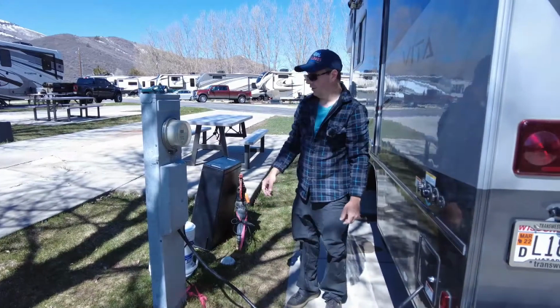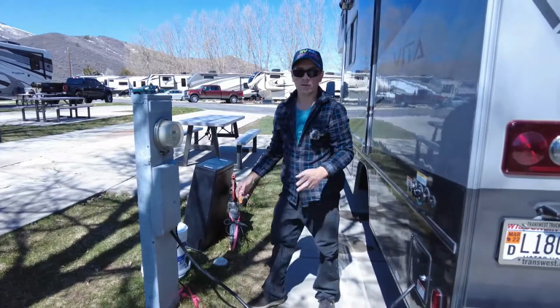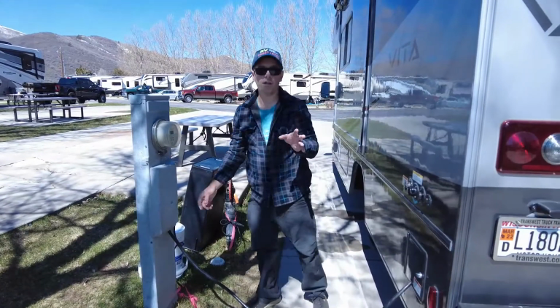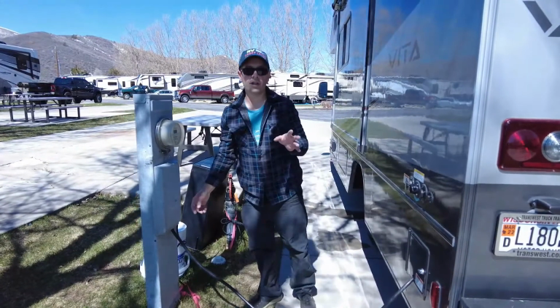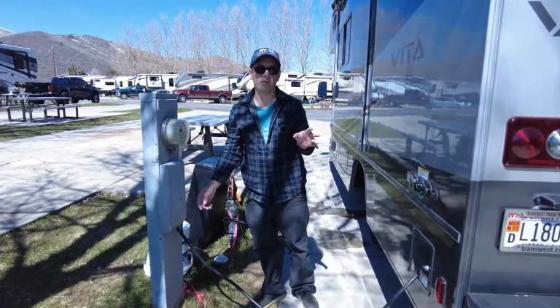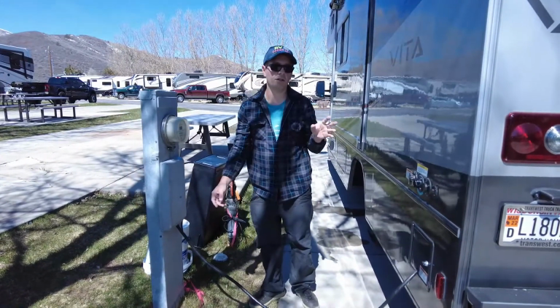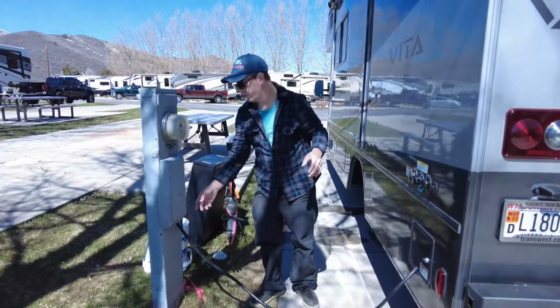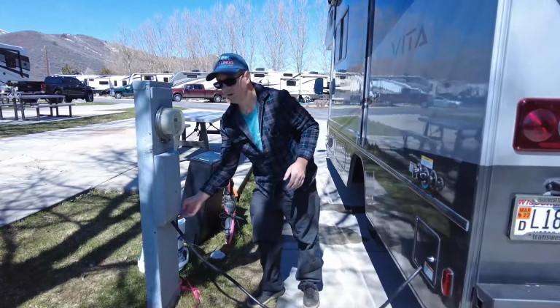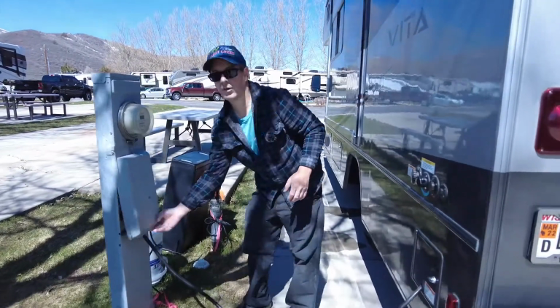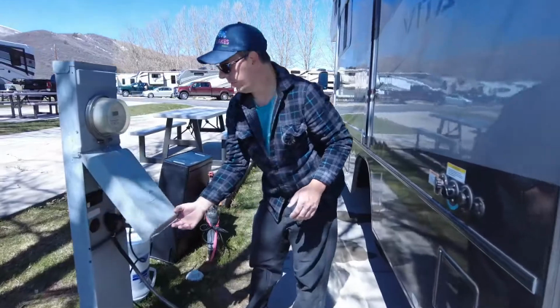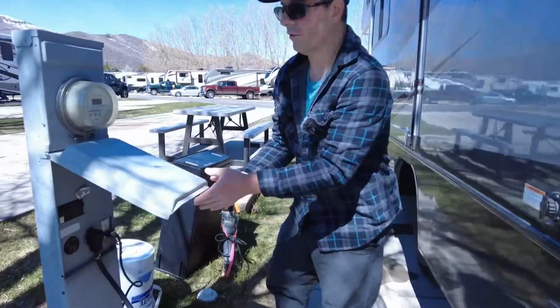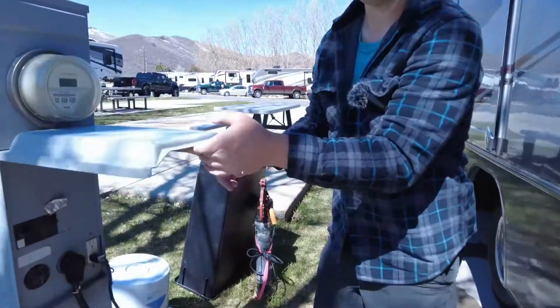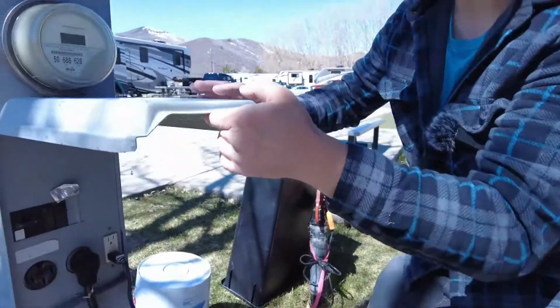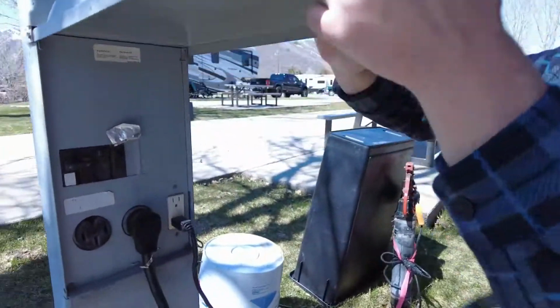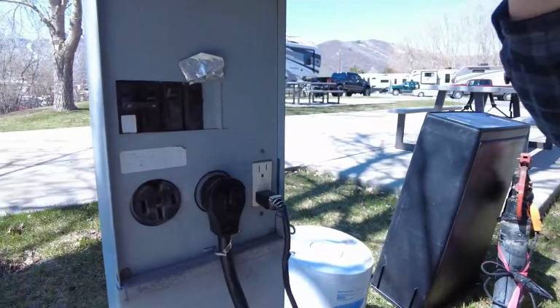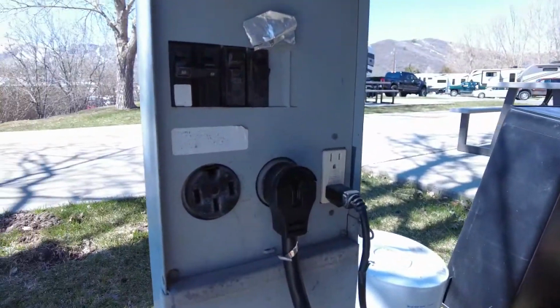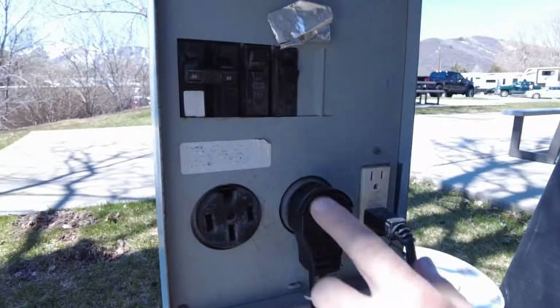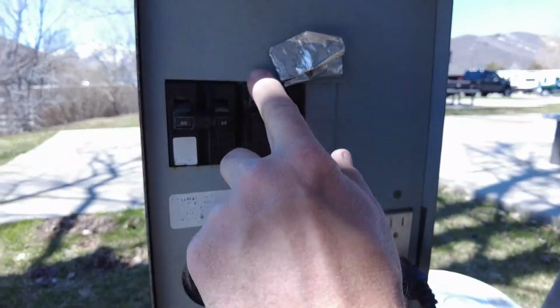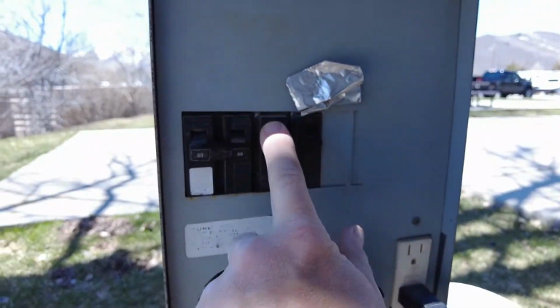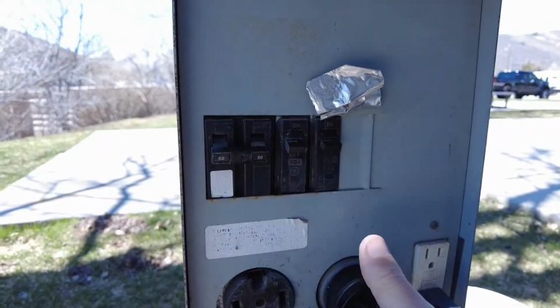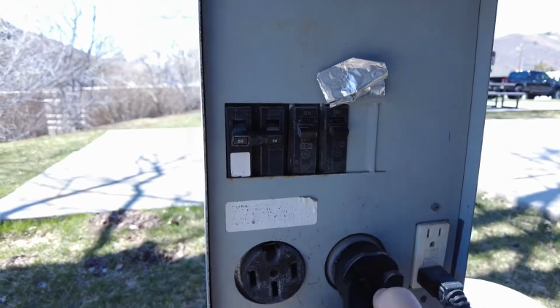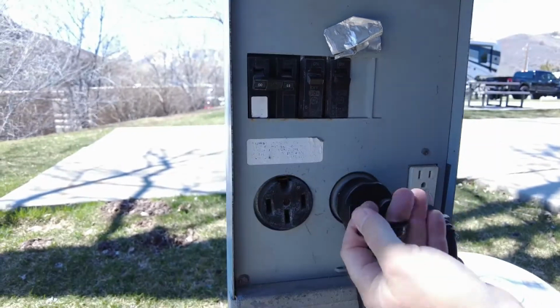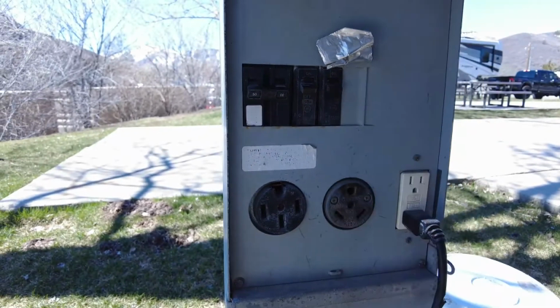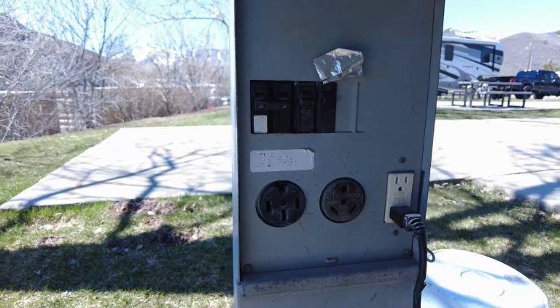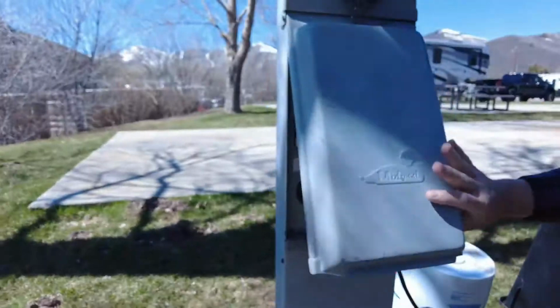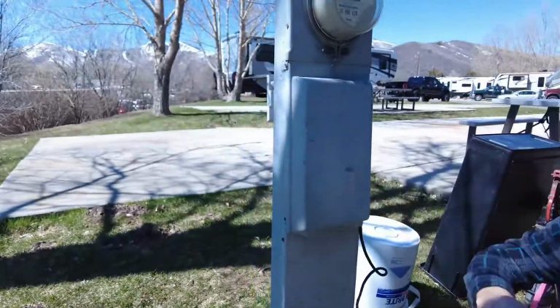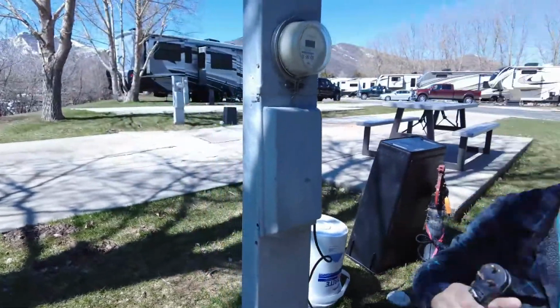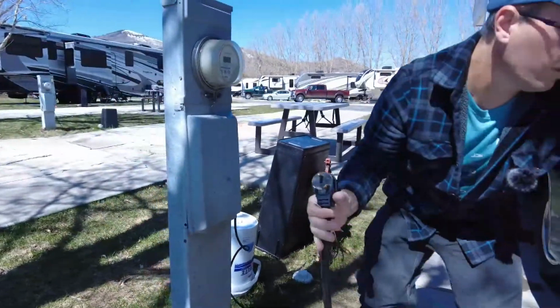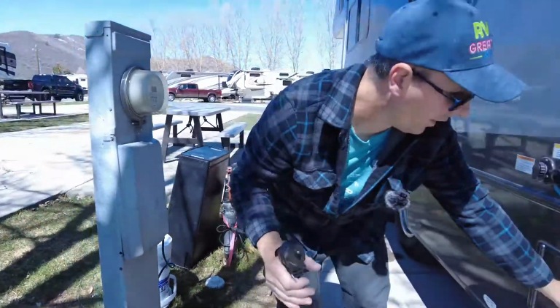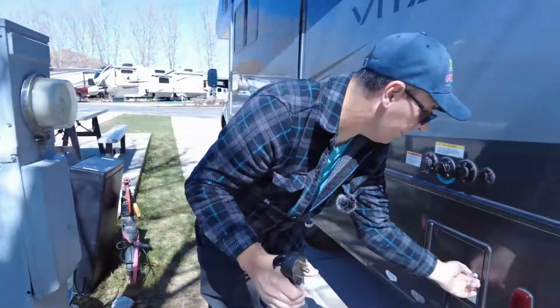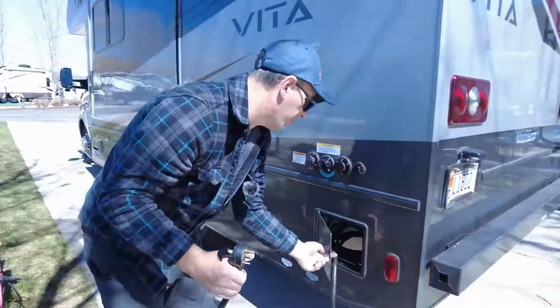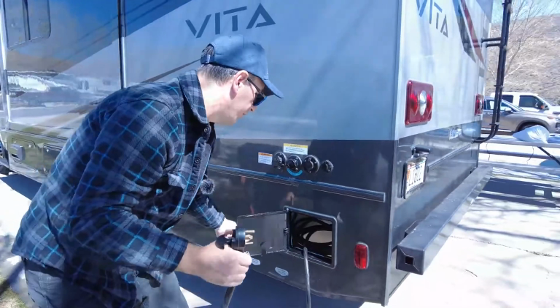Now when you're ready to disconnect the shore power and get back on the road, you basically do exactly the reverse. Go ahead, open your power box, turn off your breaker, unplug it, and go ahead and open your box here.